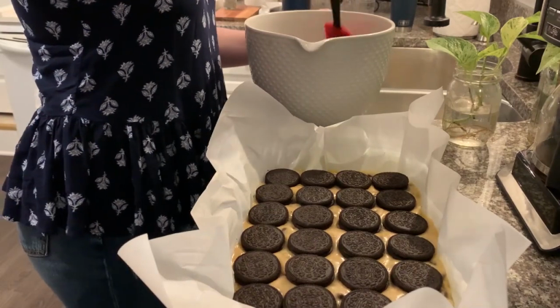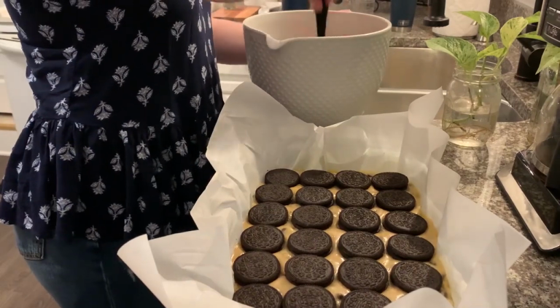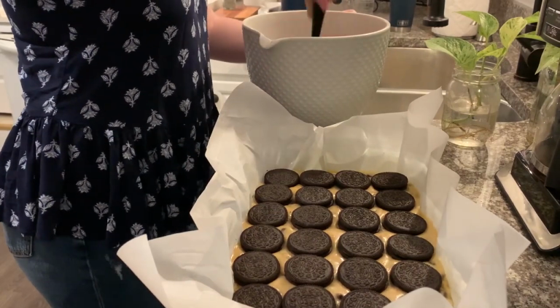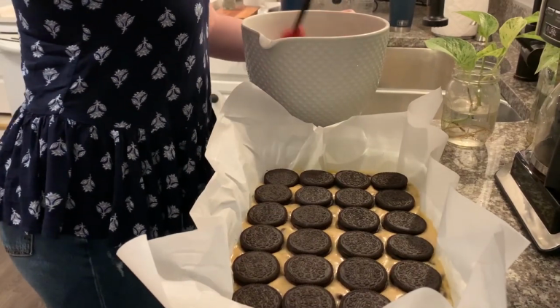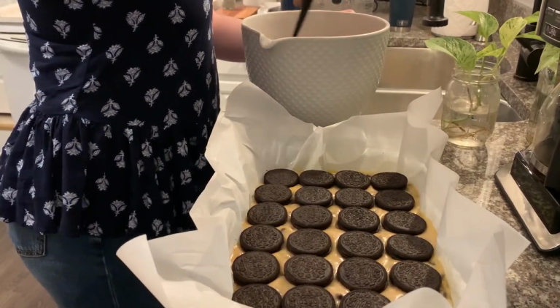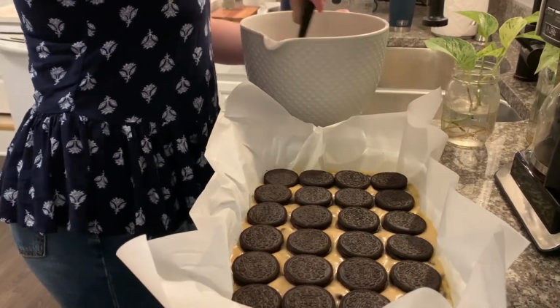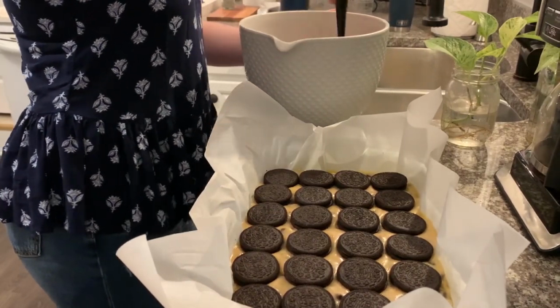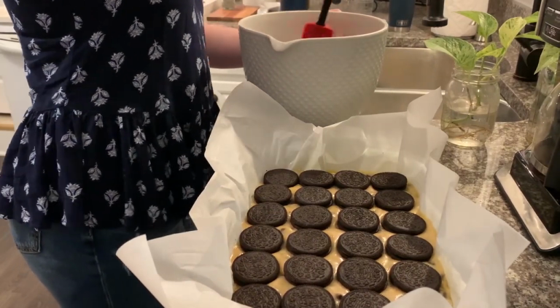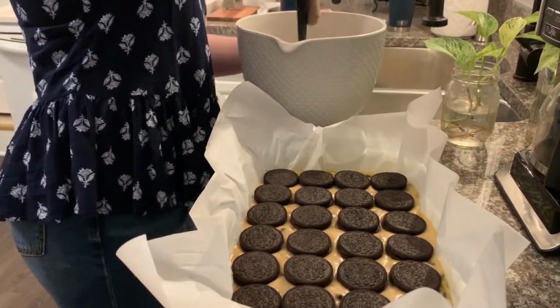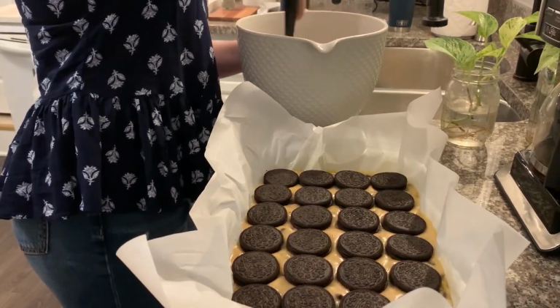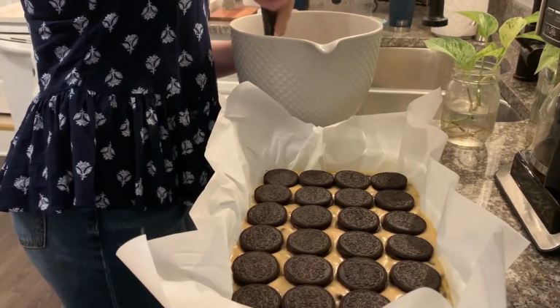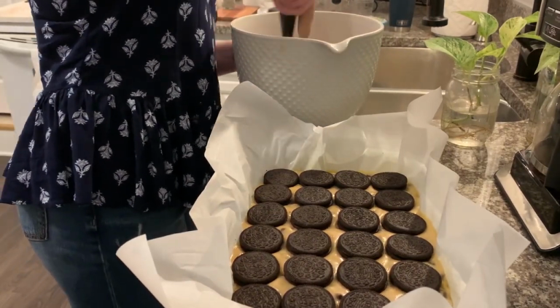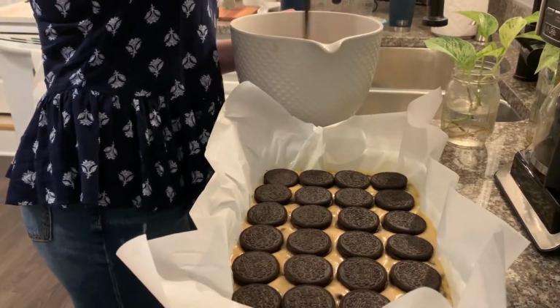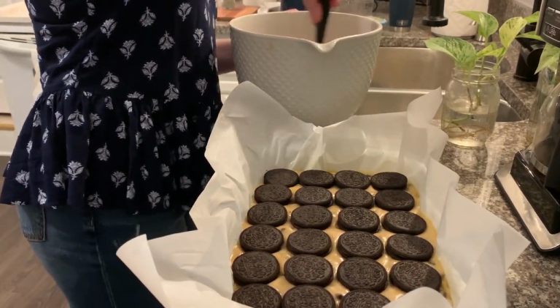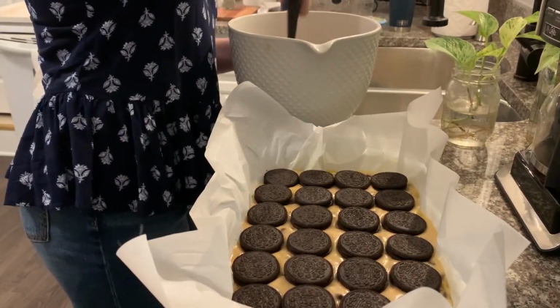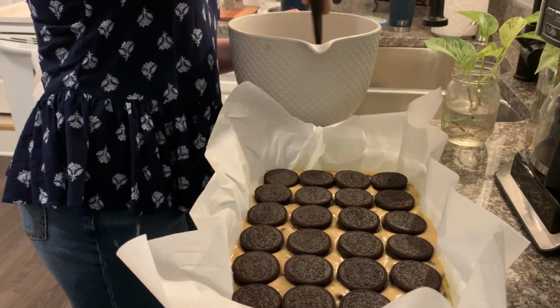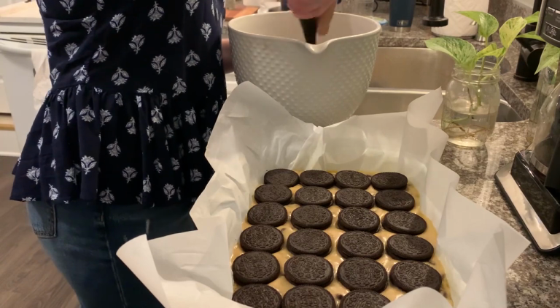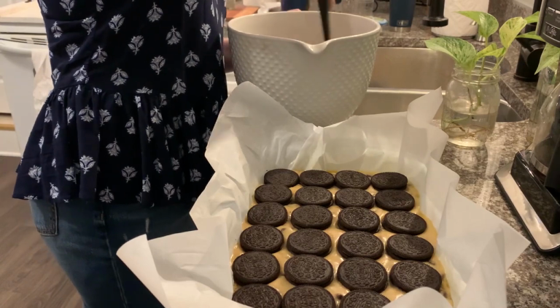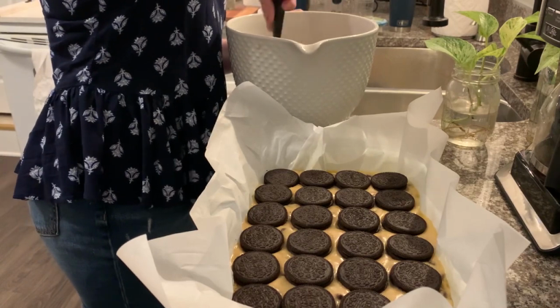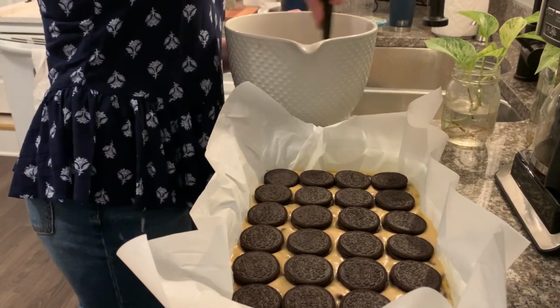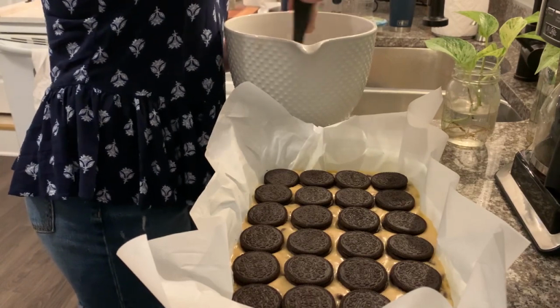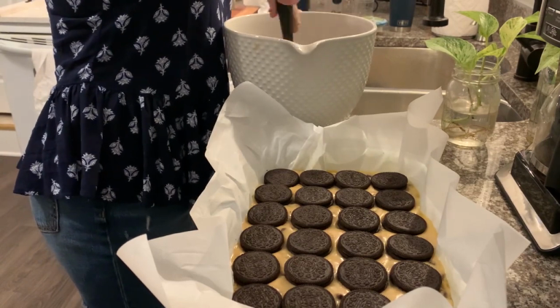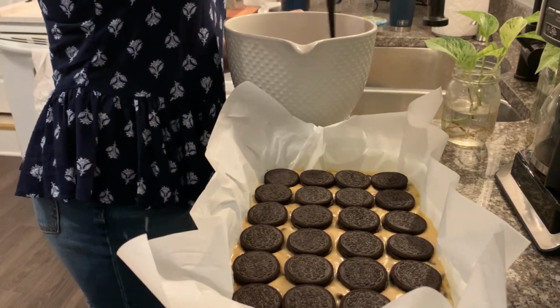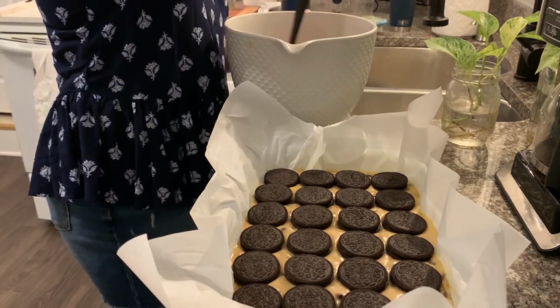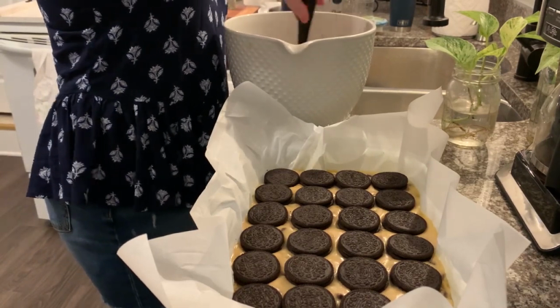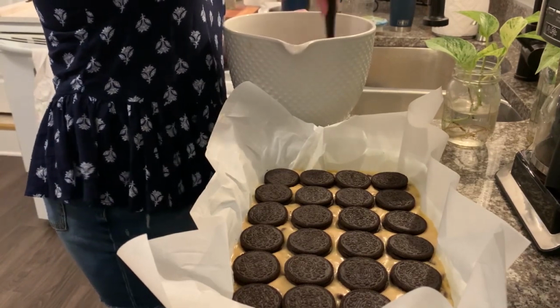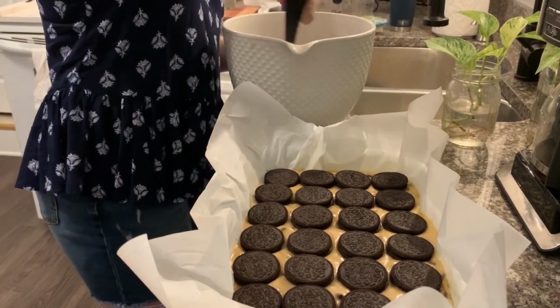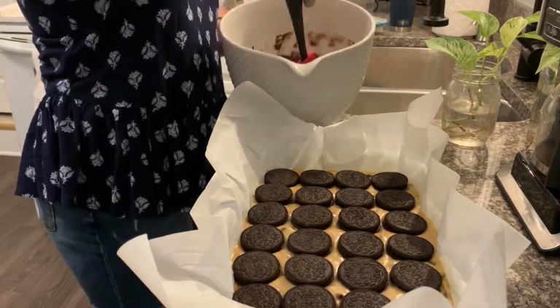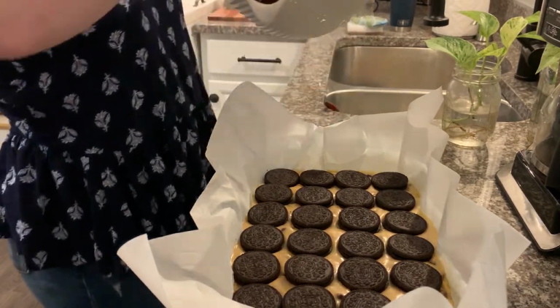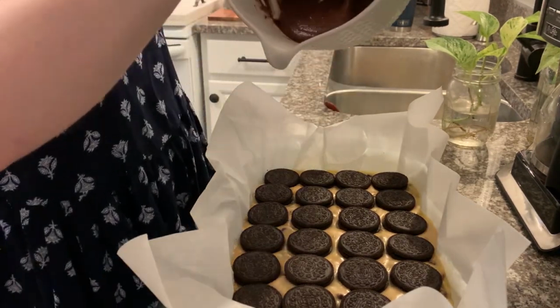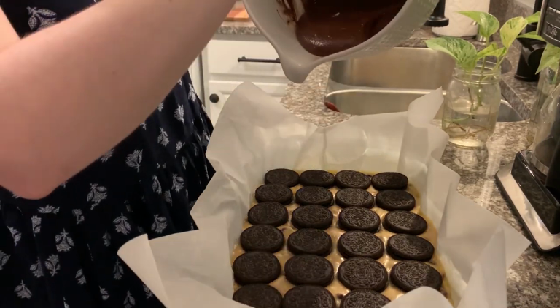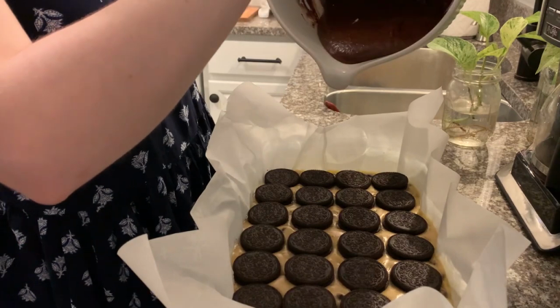The last thing to do is pour your brownie mixture over the top of everything already in the pan. I did need a little bit of help with this one — the bowl gets super heavy when there's already a bunch of stuff in it.